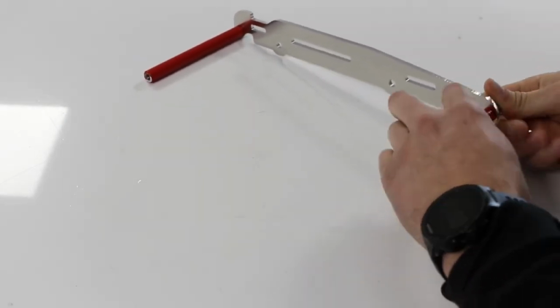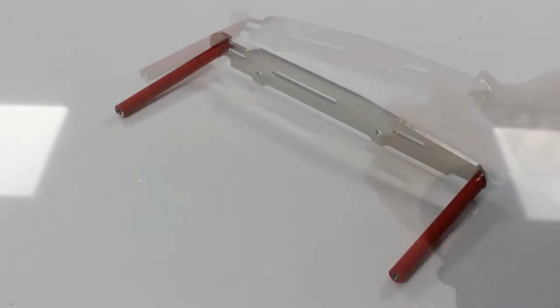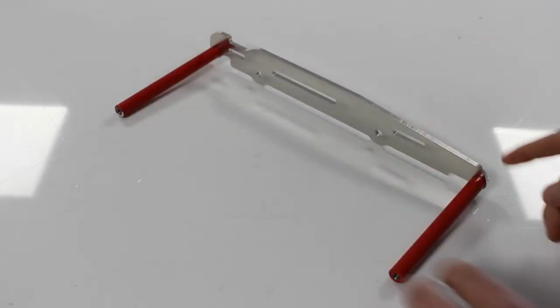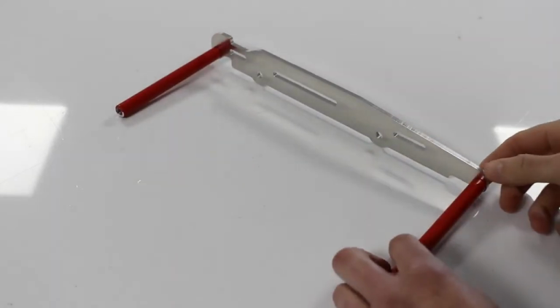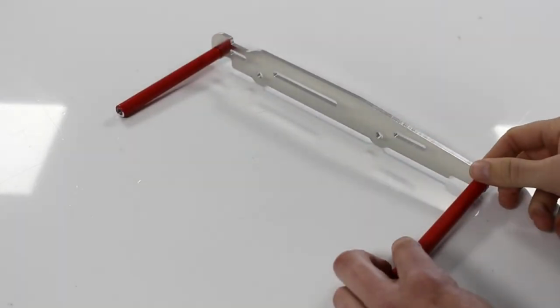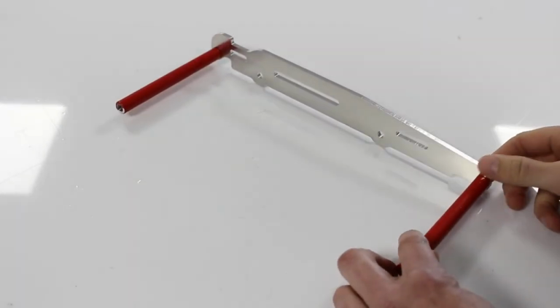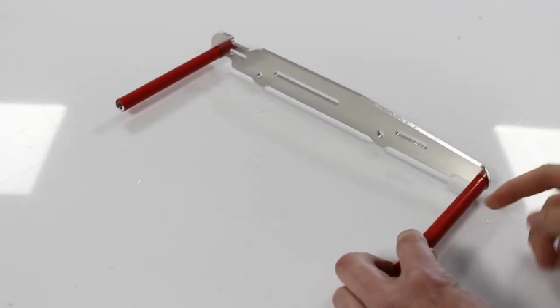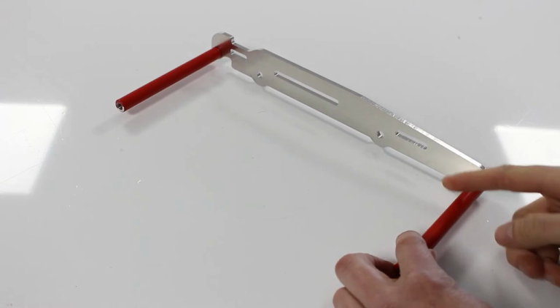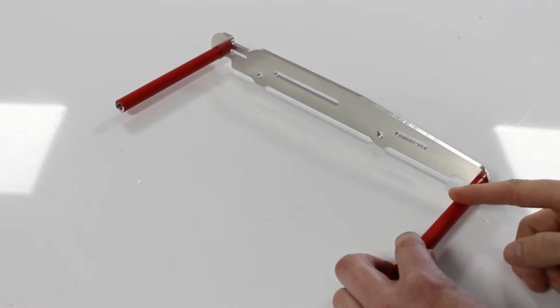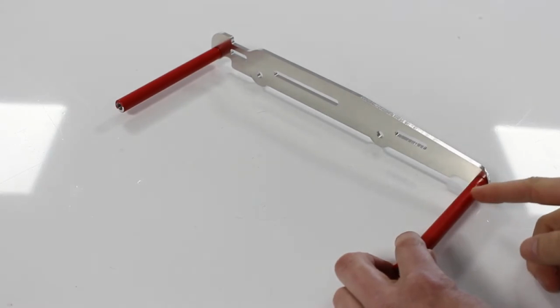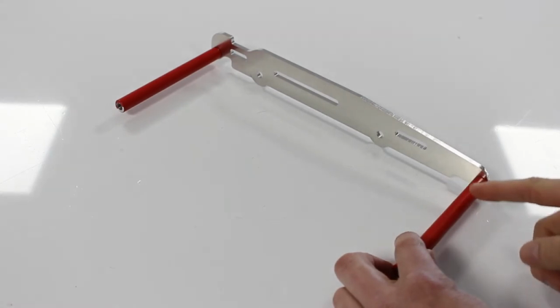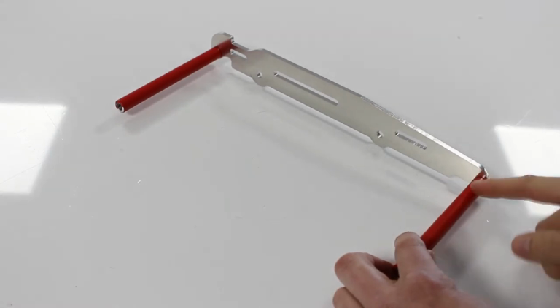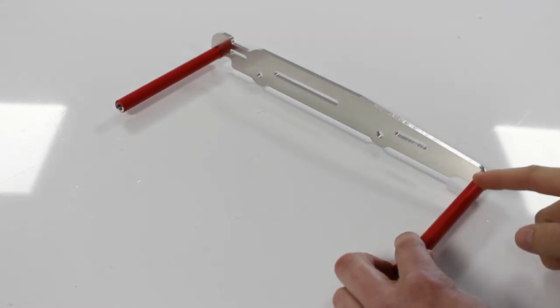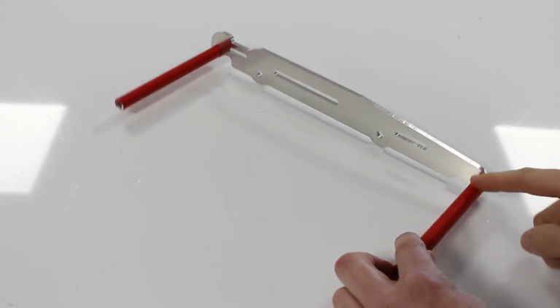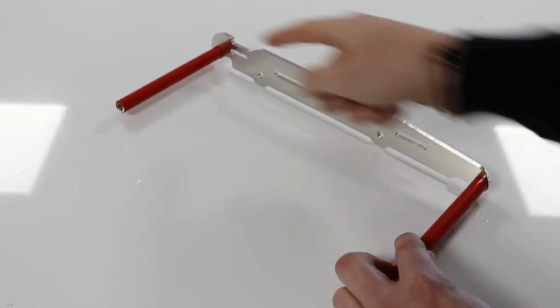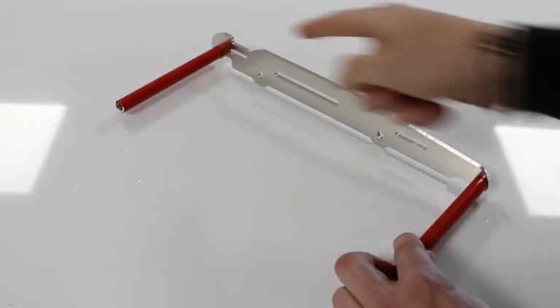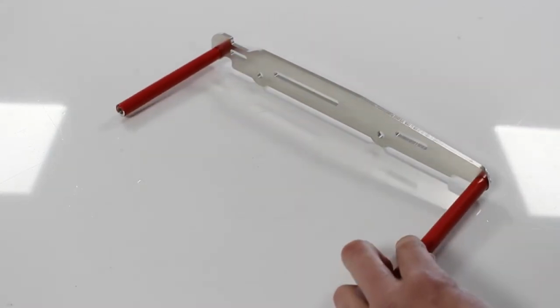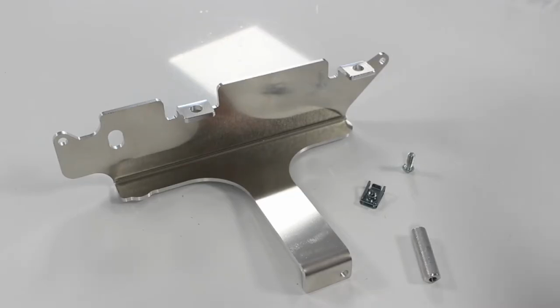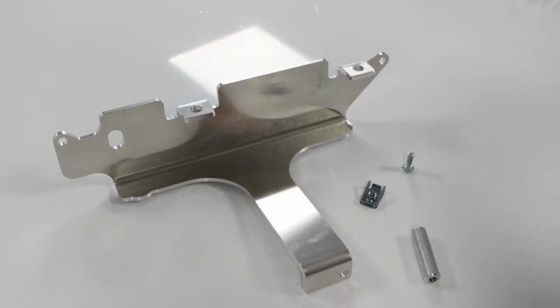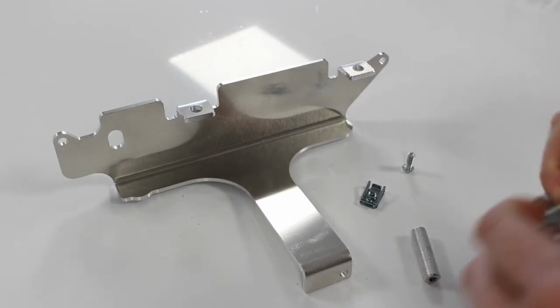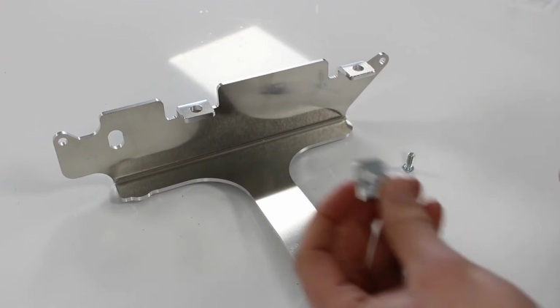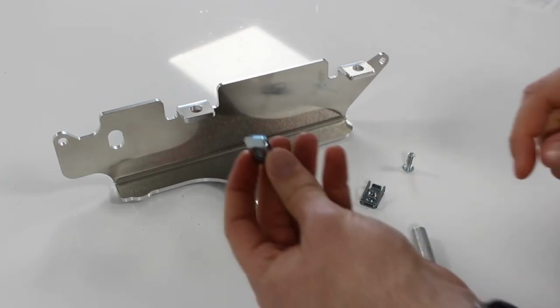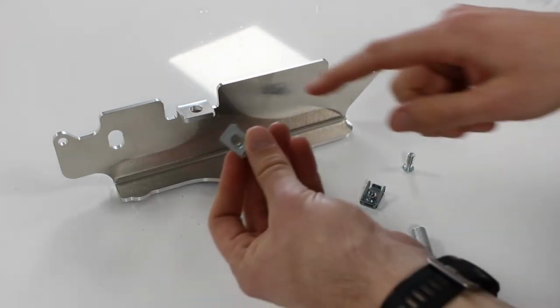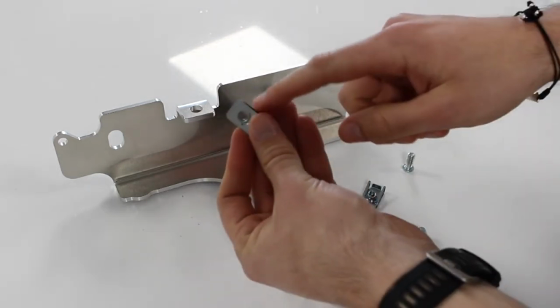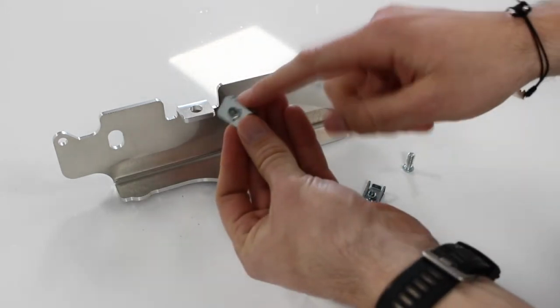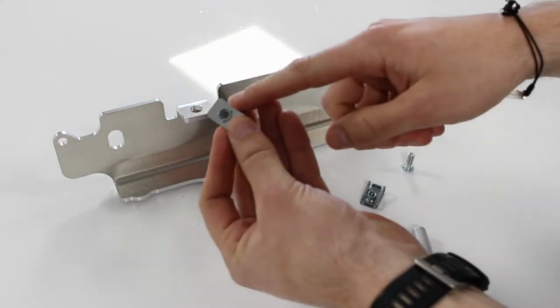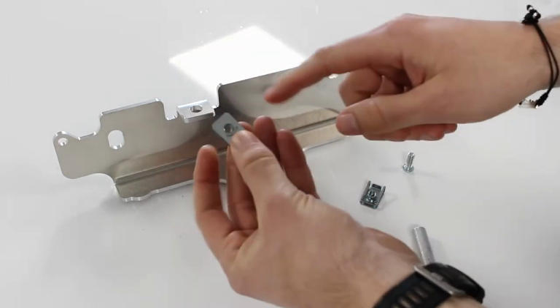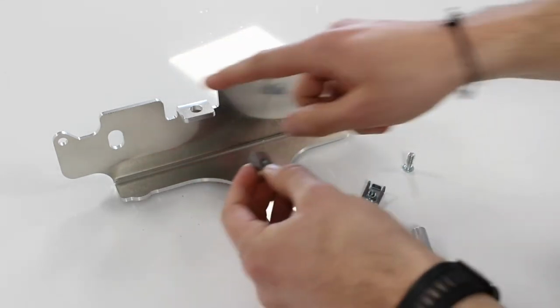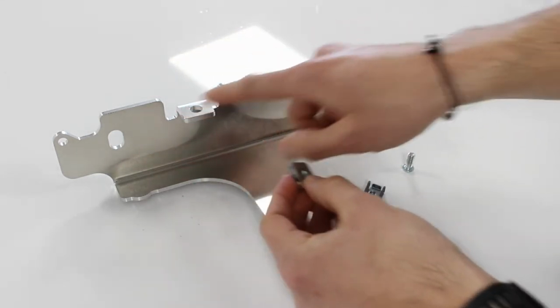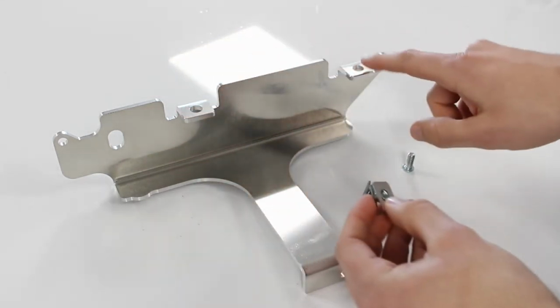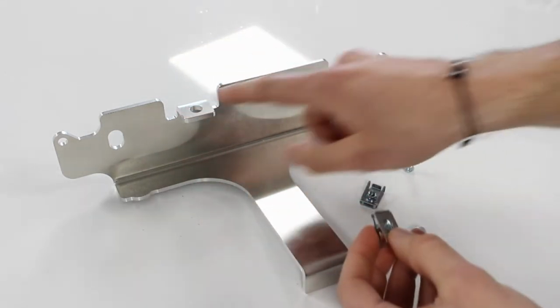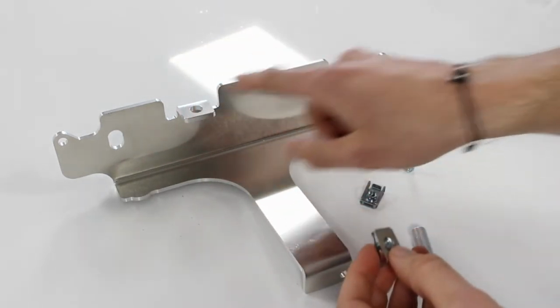I didn't do it on the video, but if you want to secure the fitment, you are free to use some Loctite on both screws. So now we continue by fixing those two clamped bolts on both sides.